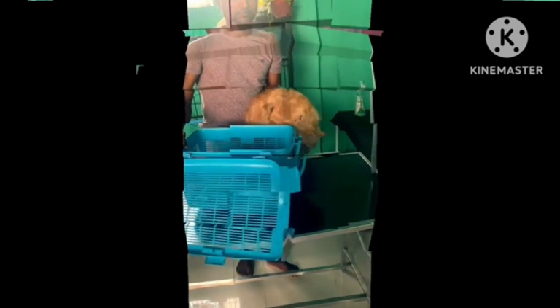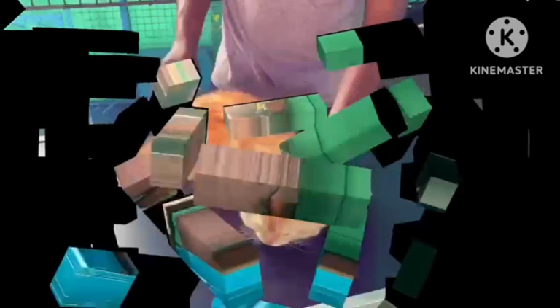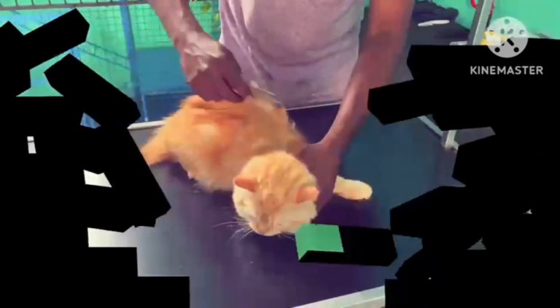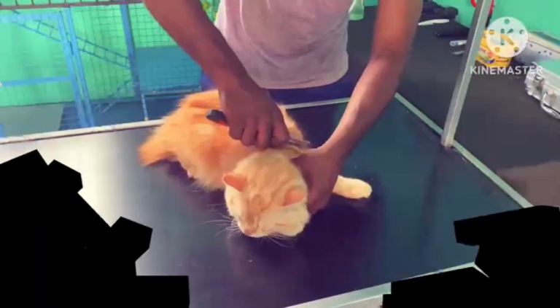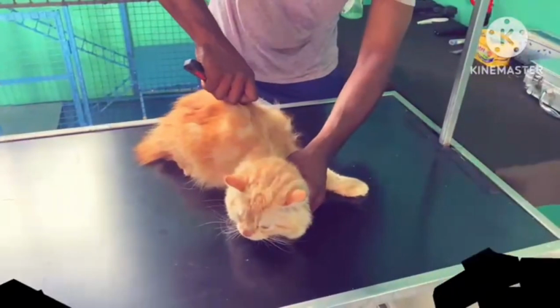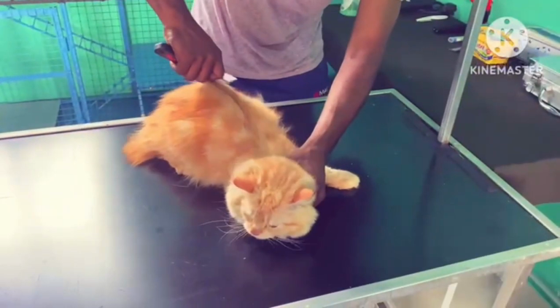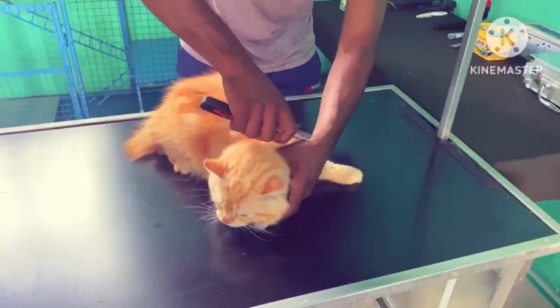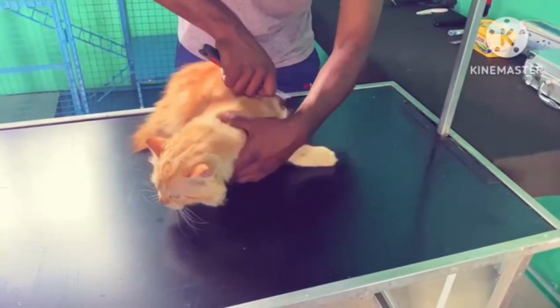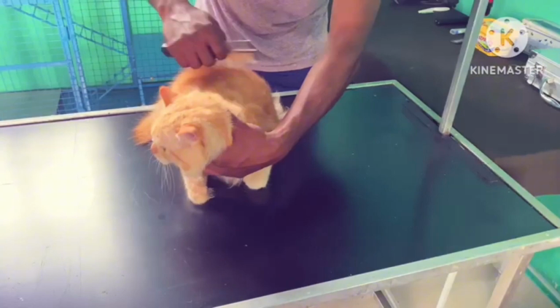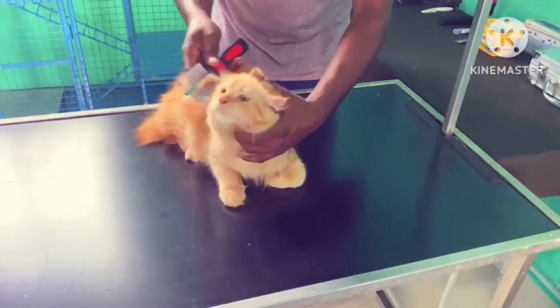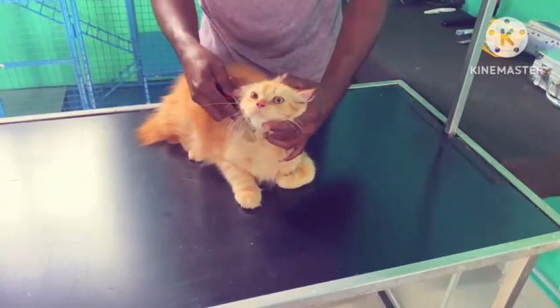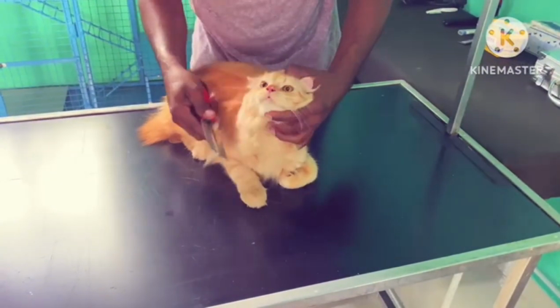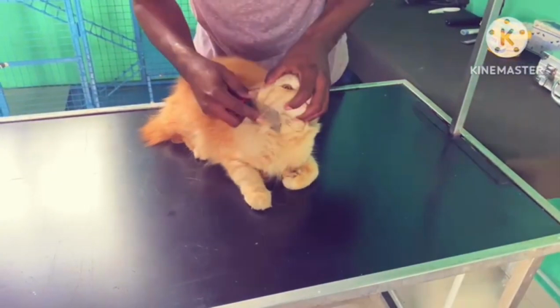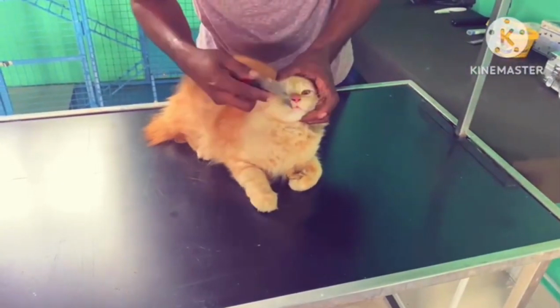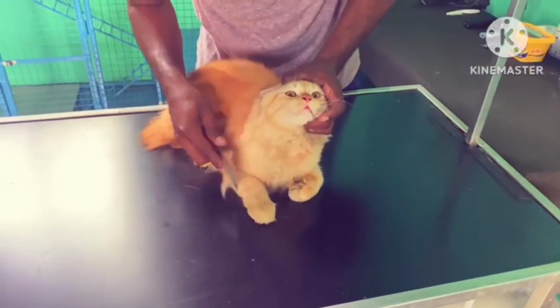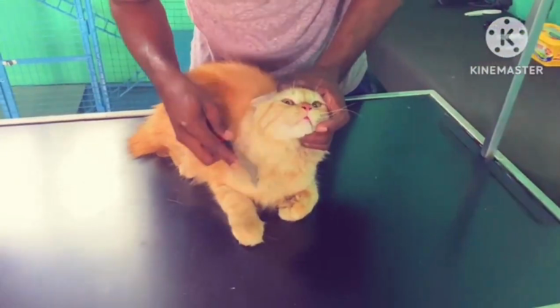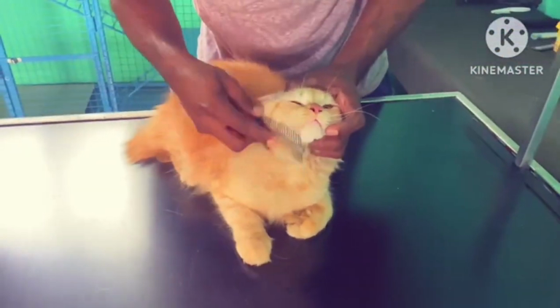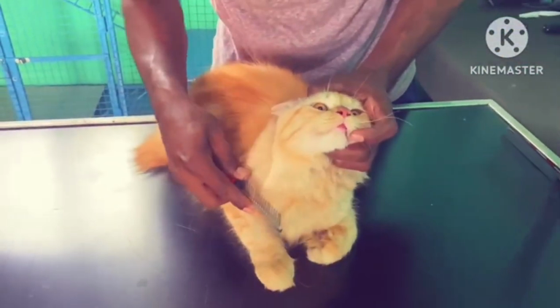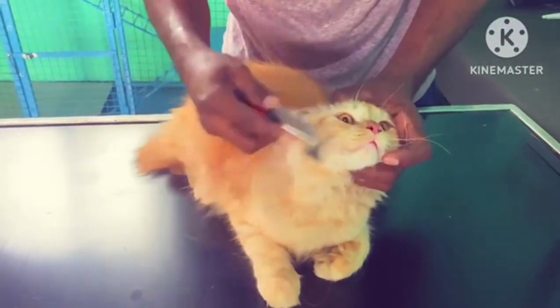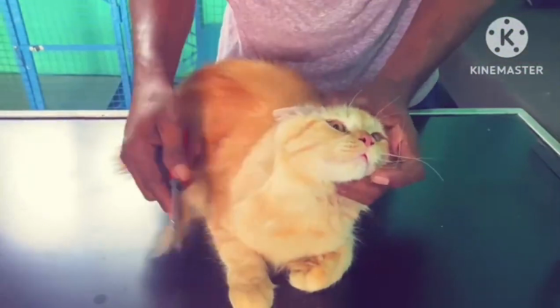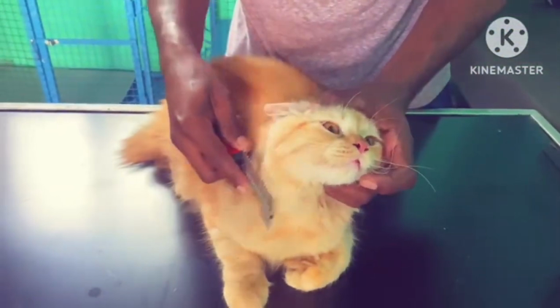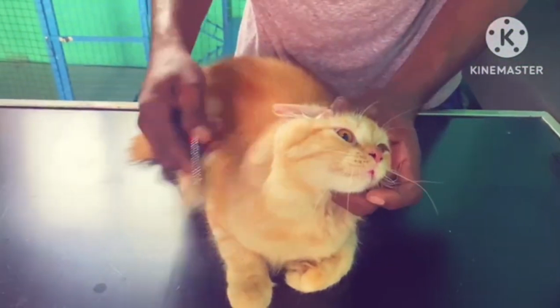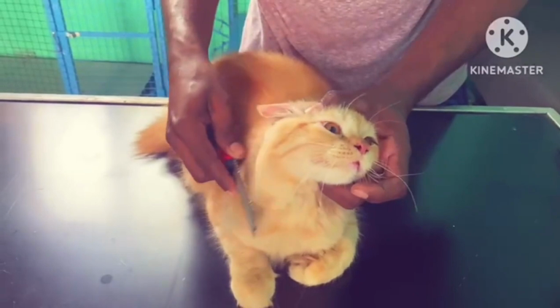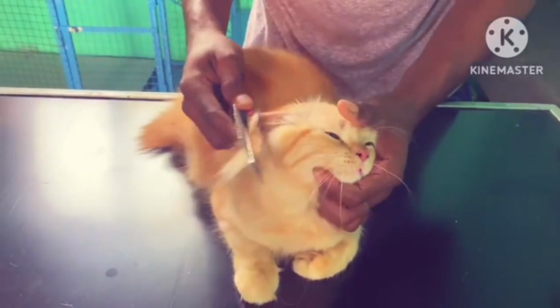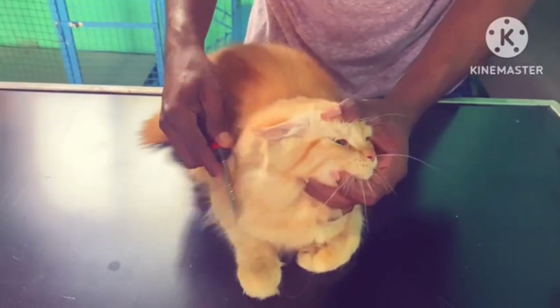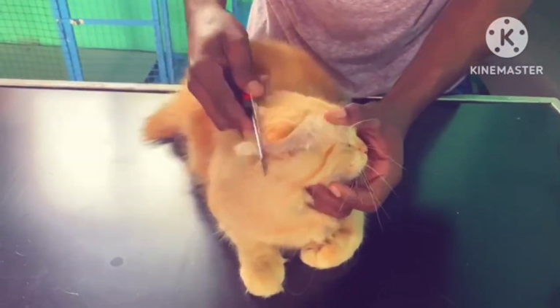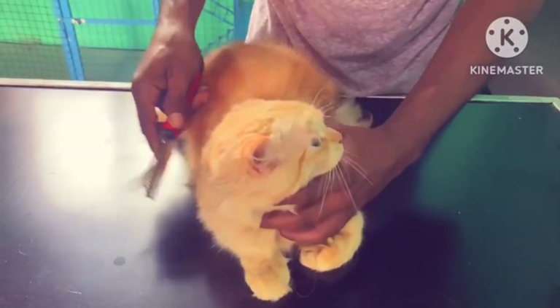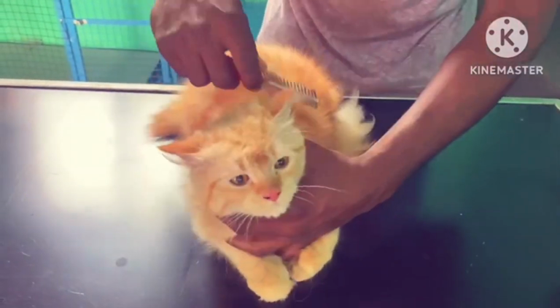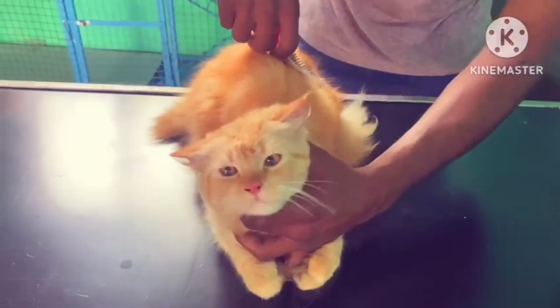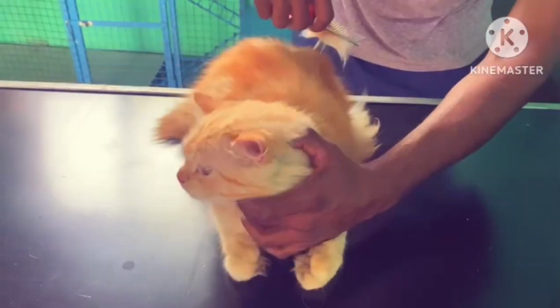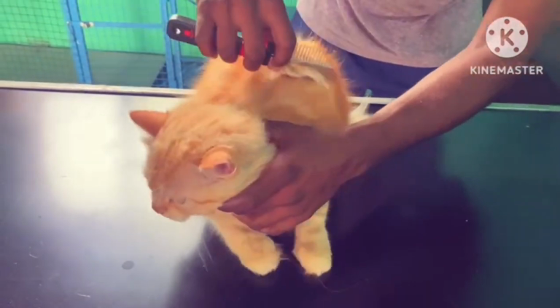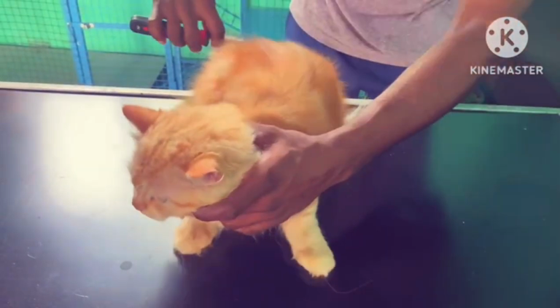We will take a brush to draw the brush. We will brush the garden. We will have the garden garden.